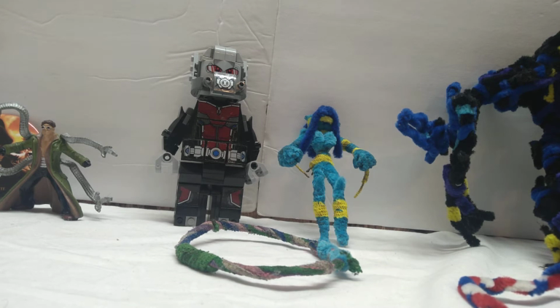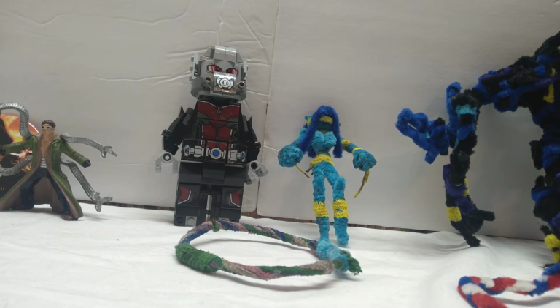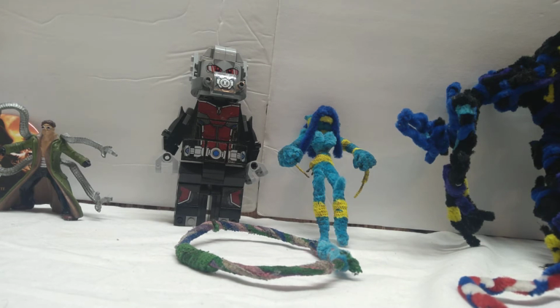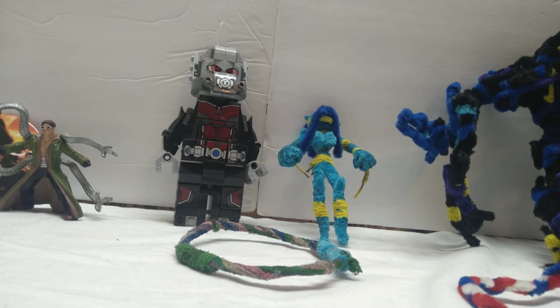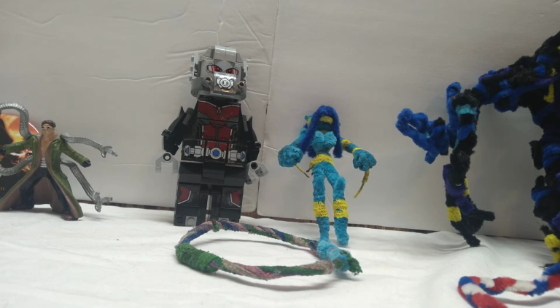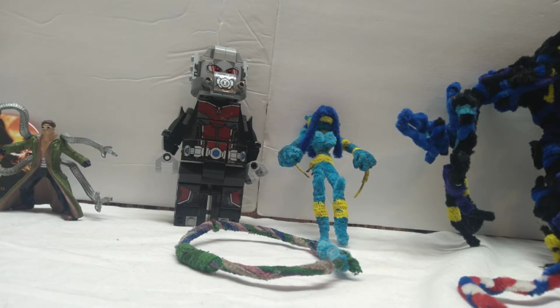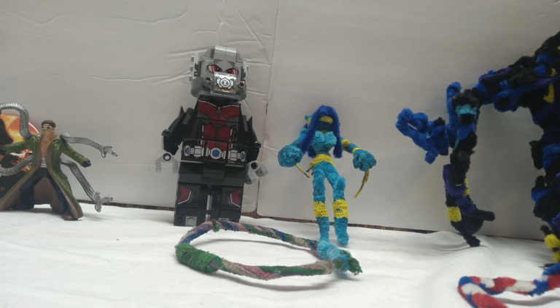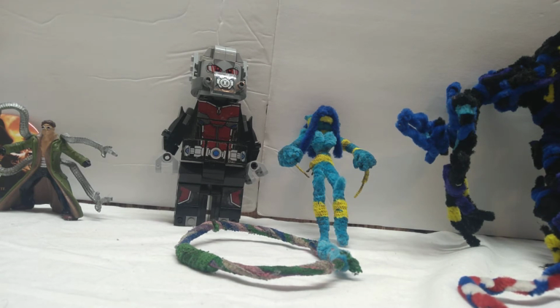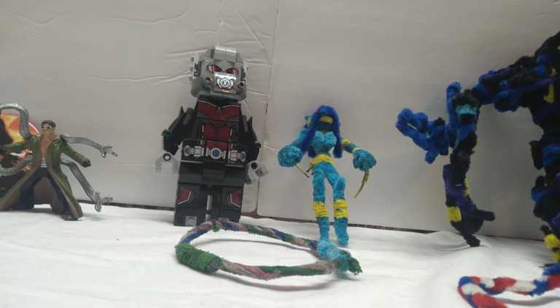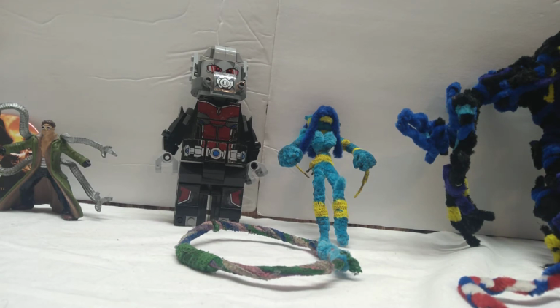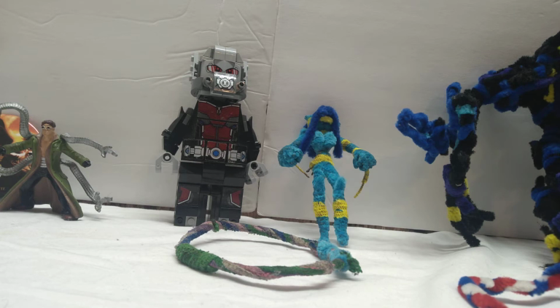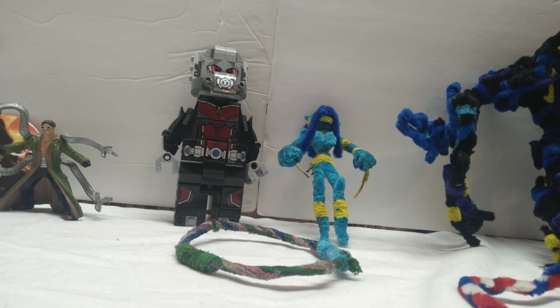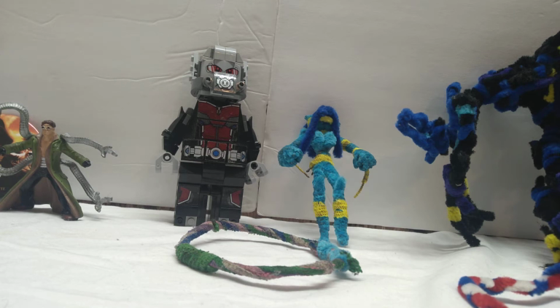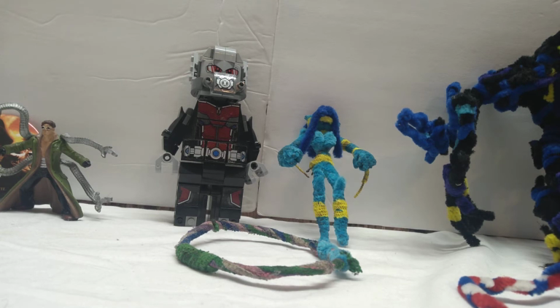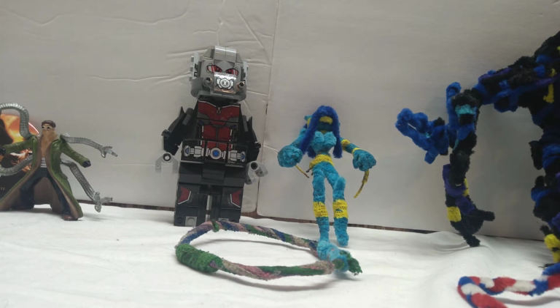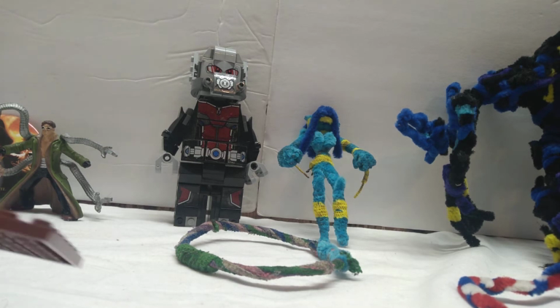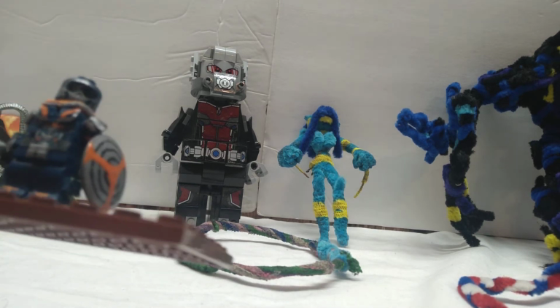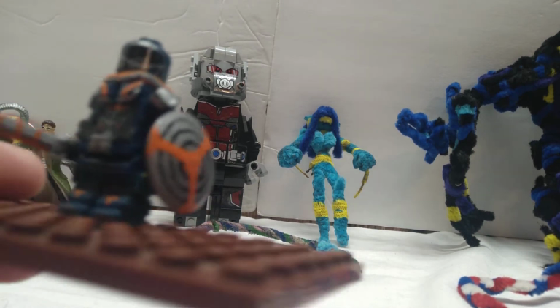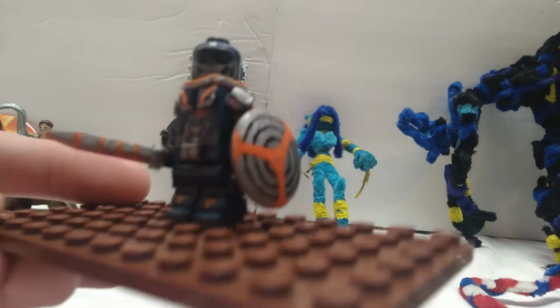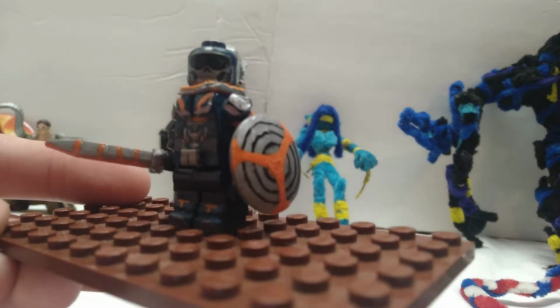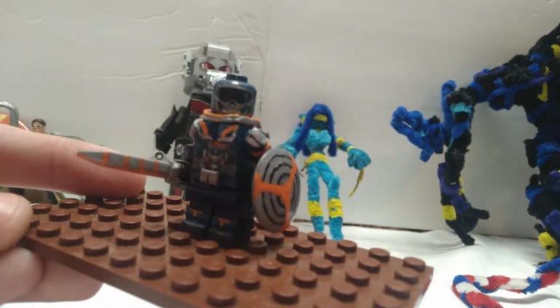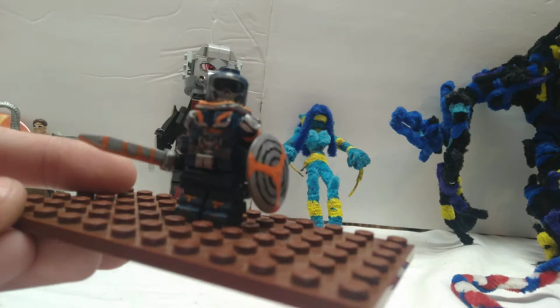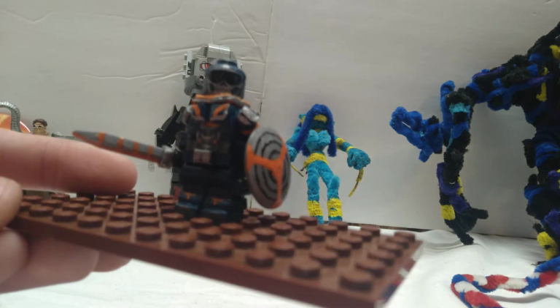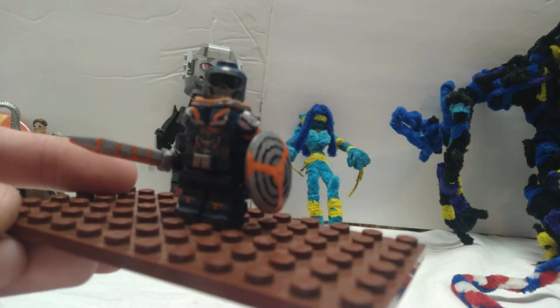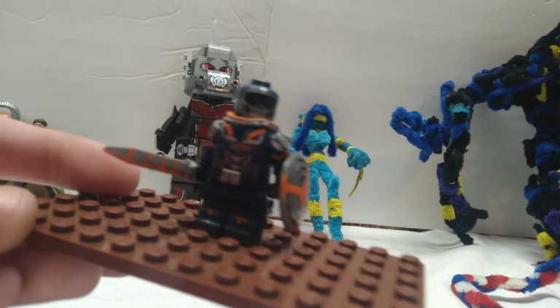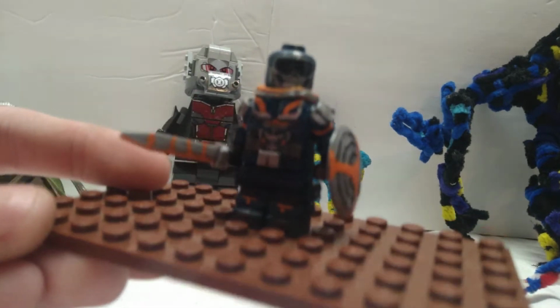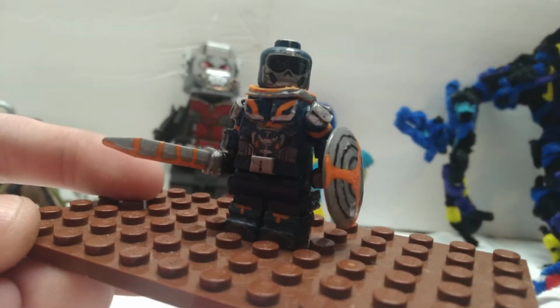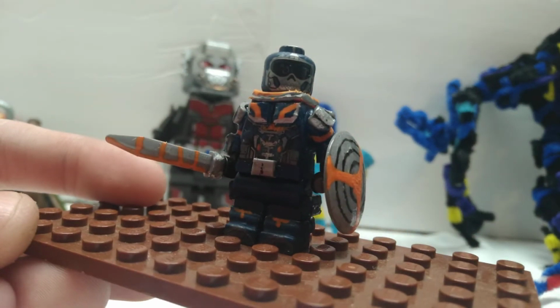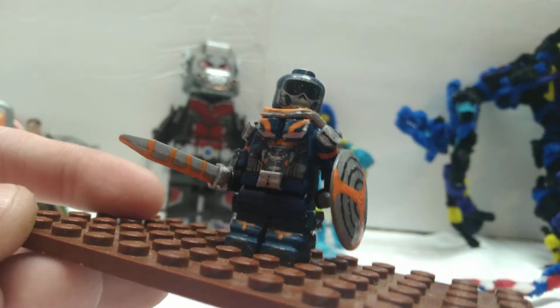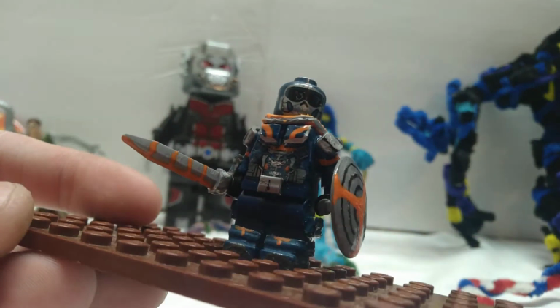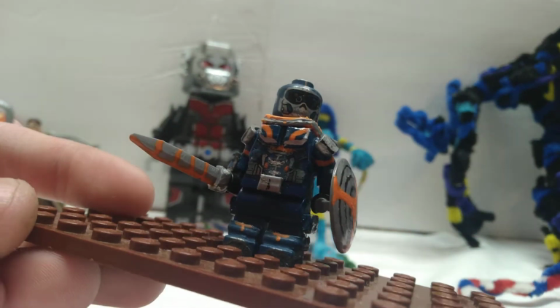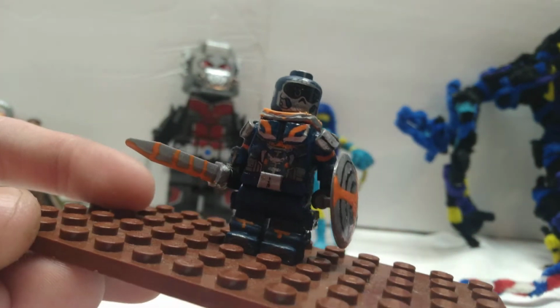Speaking of Black Widow and the subsequent villain of the film, today I have to show you all my custom minifigure of Taskmaster. There we go, the camera's focused up now.